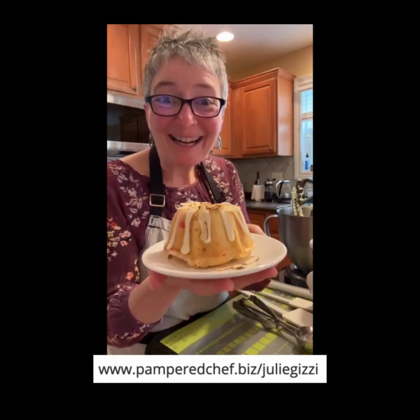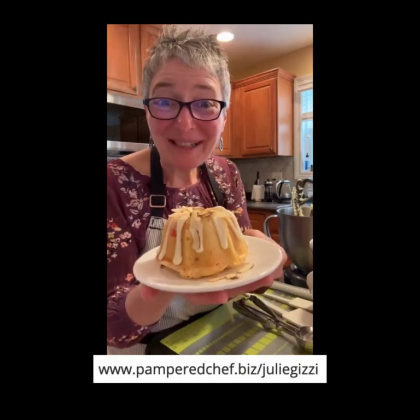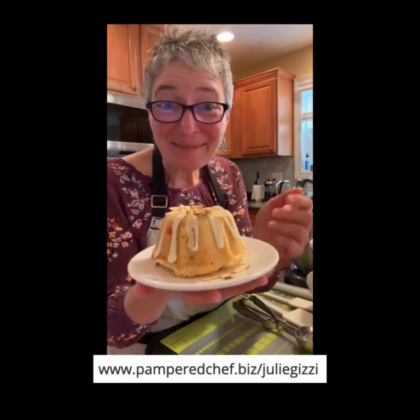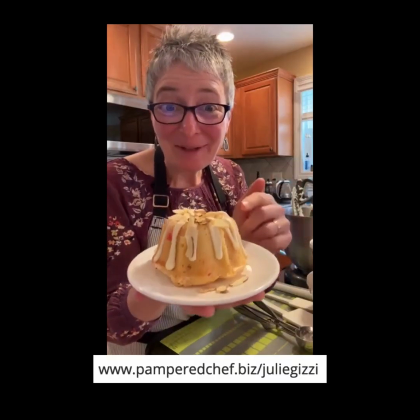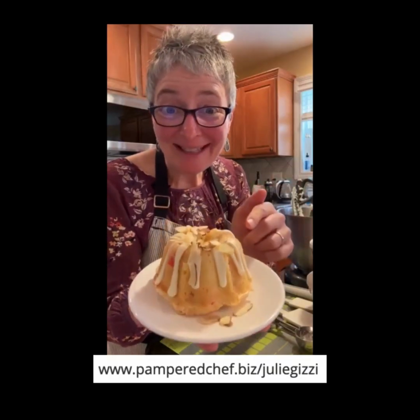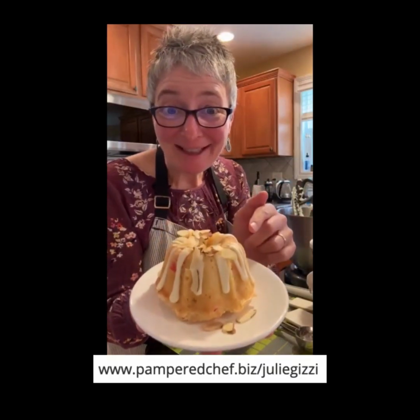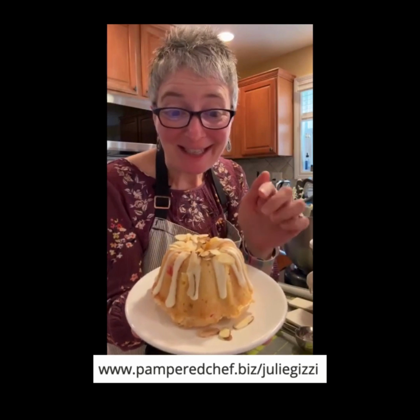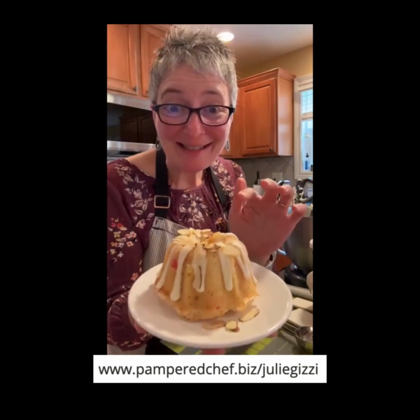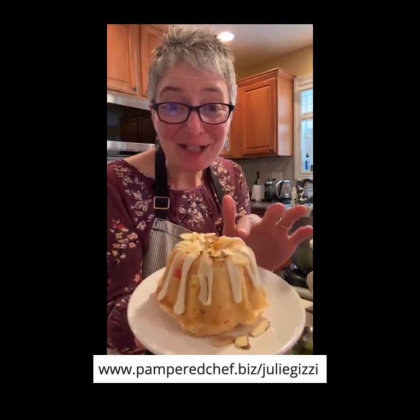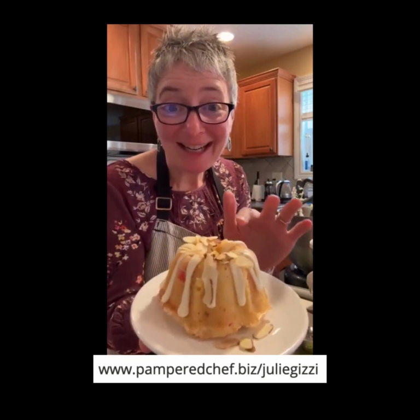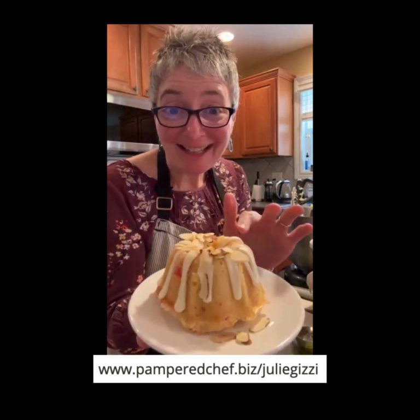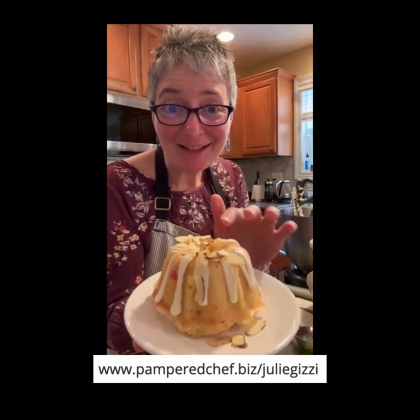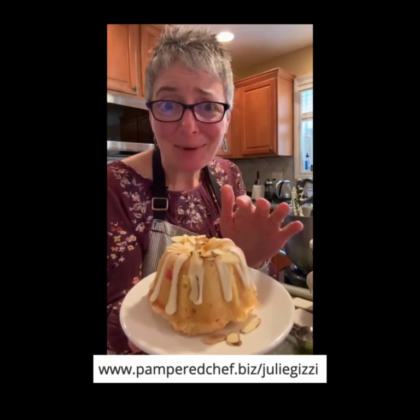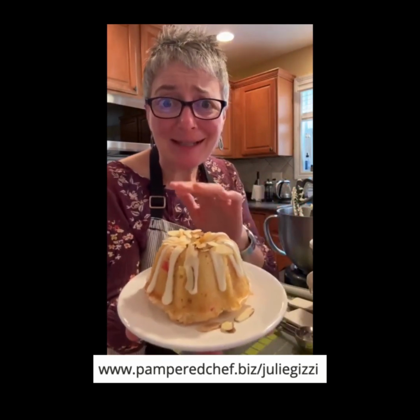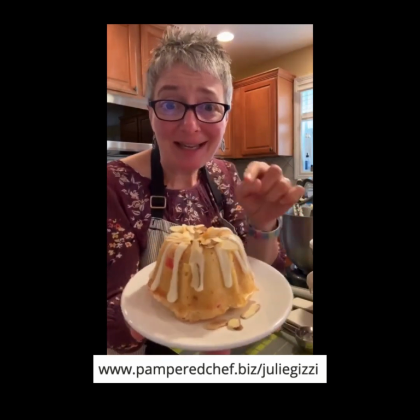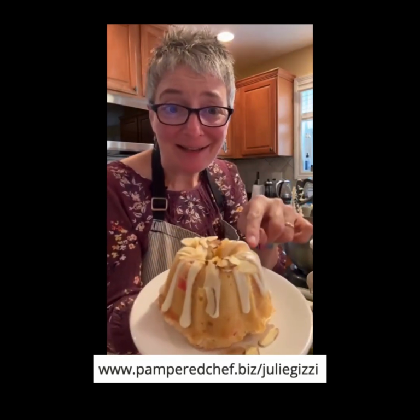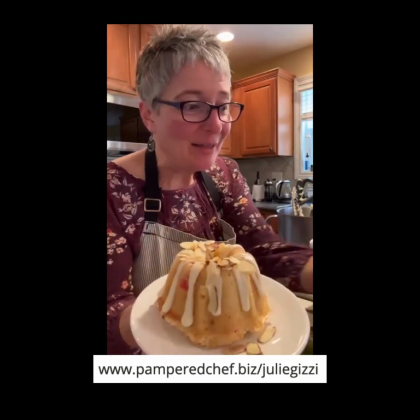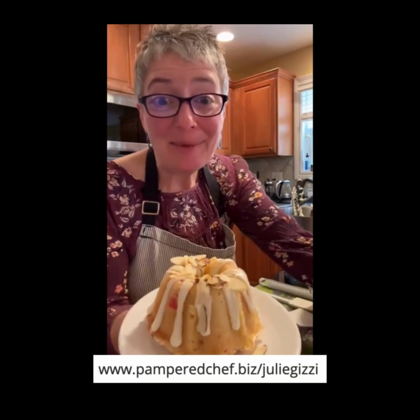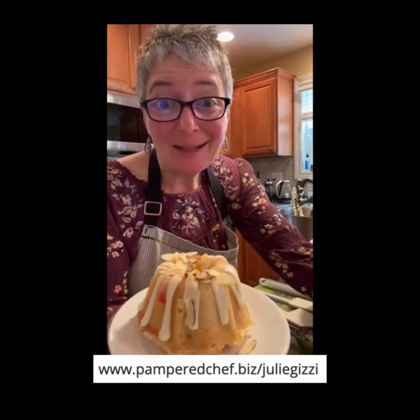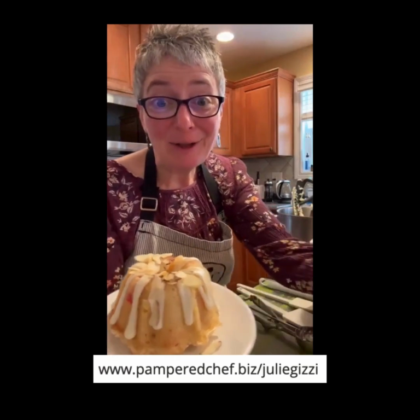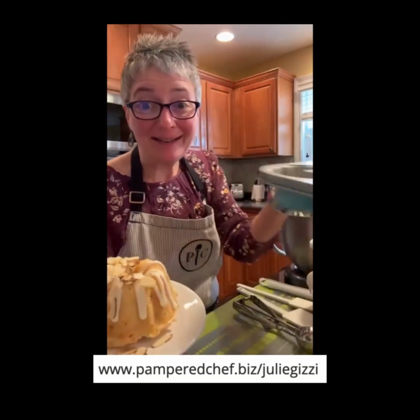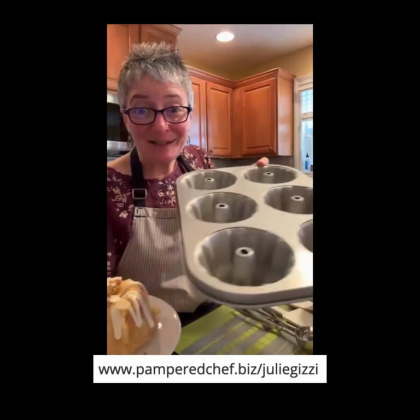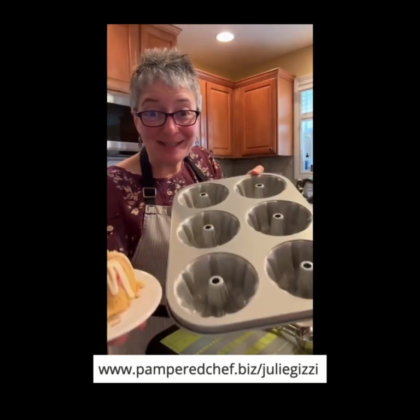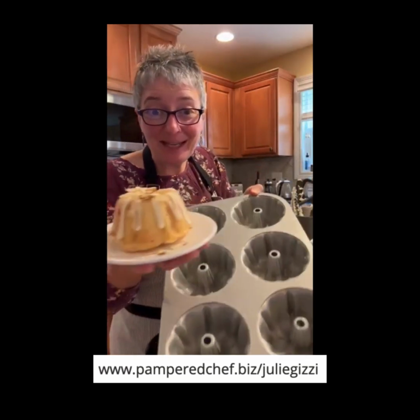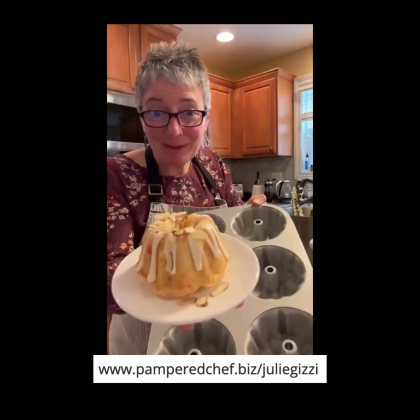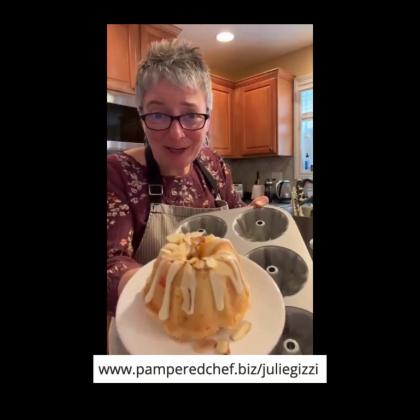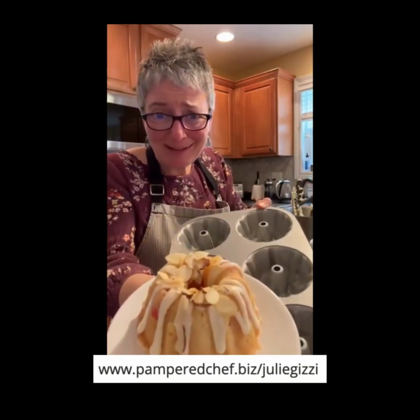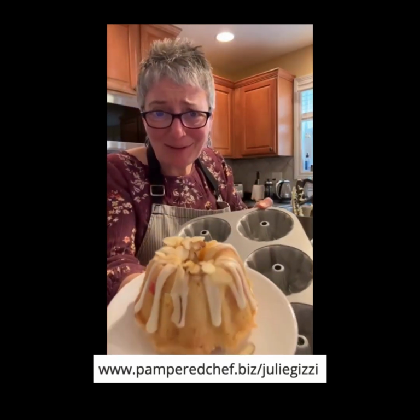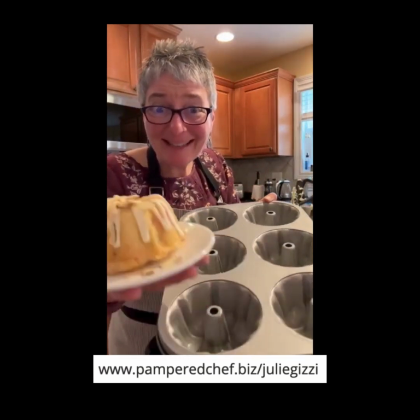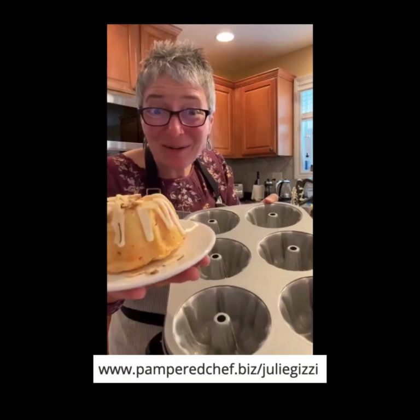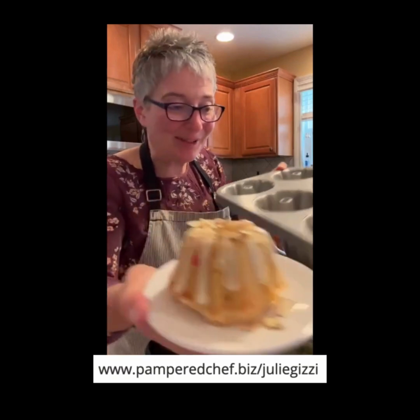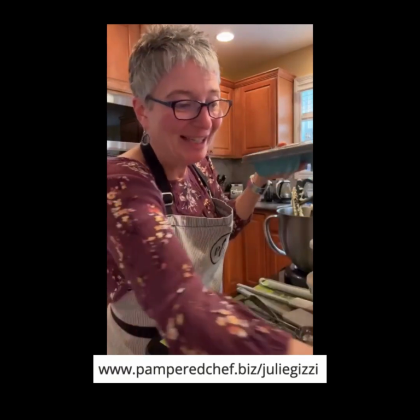Hi, everyone. Today I'm going to give you an idea for gifting. These are cherry eggnog tea breads that I made in the mini fluted pan. So instead of making a big loaf, I made these cute little cakes. They're so adorable, aren't they?